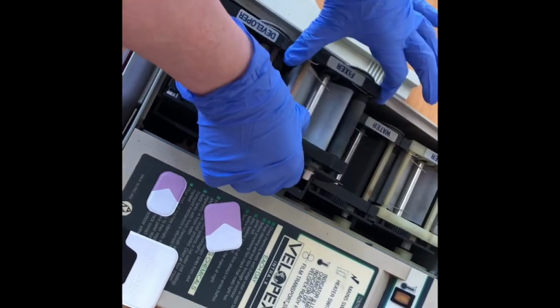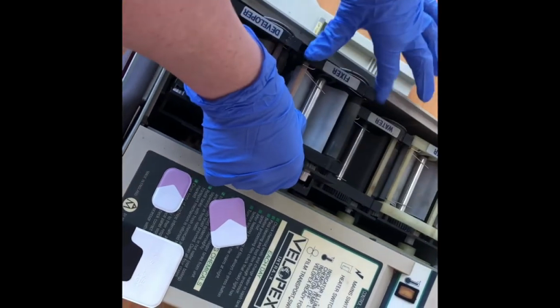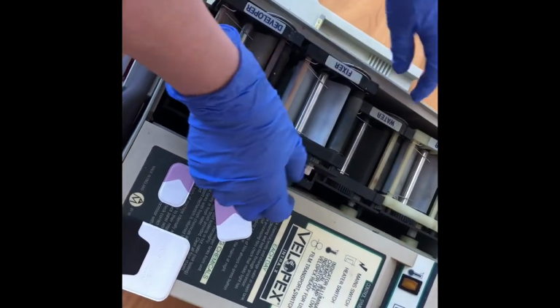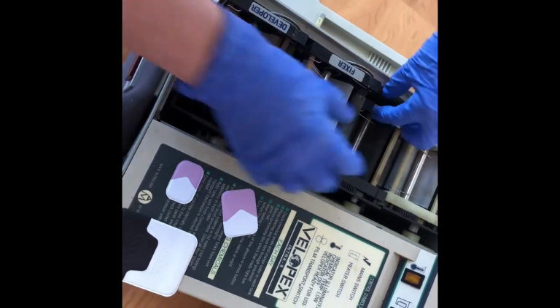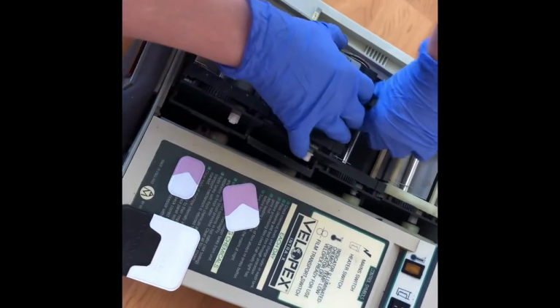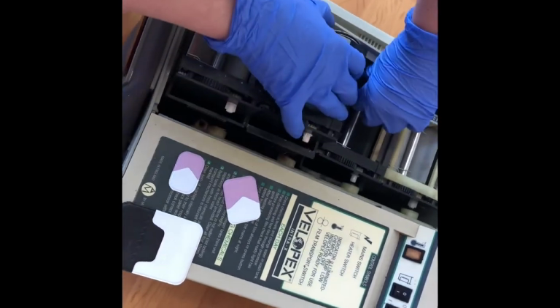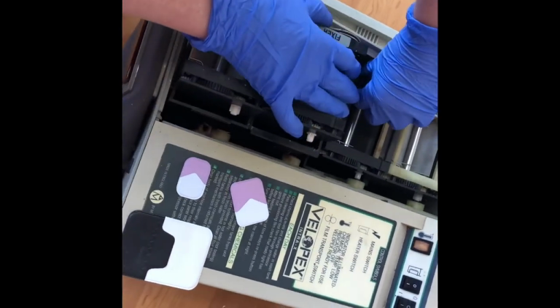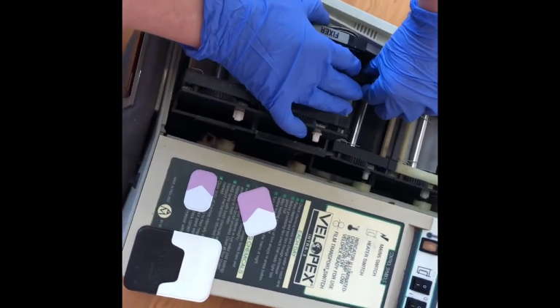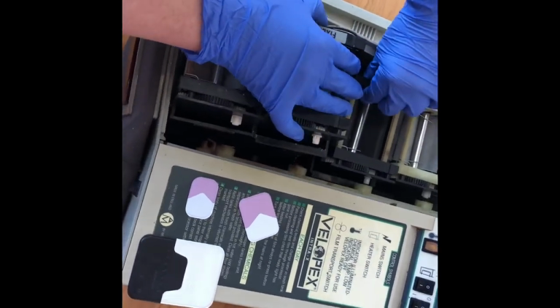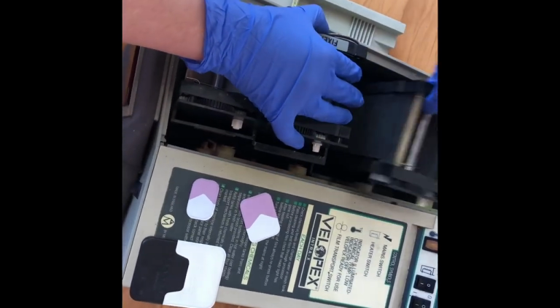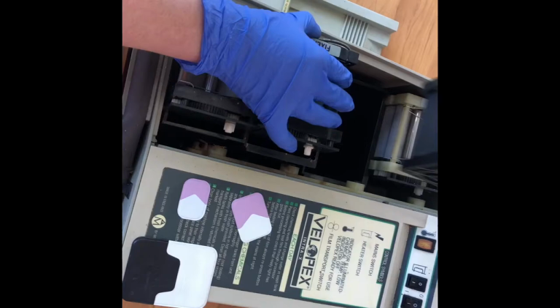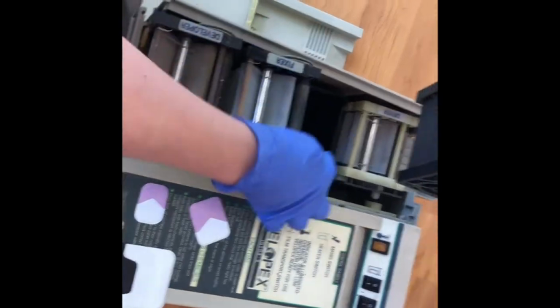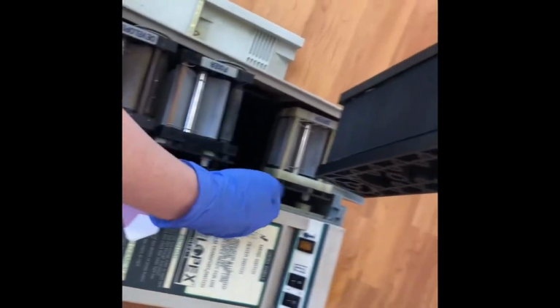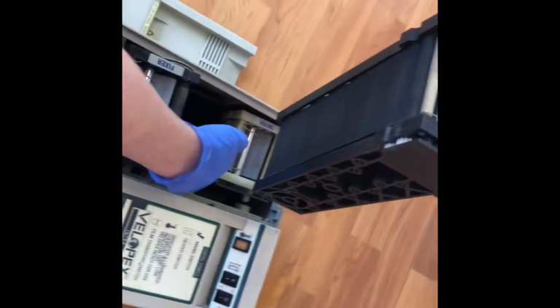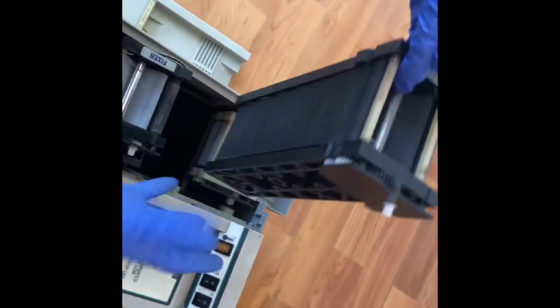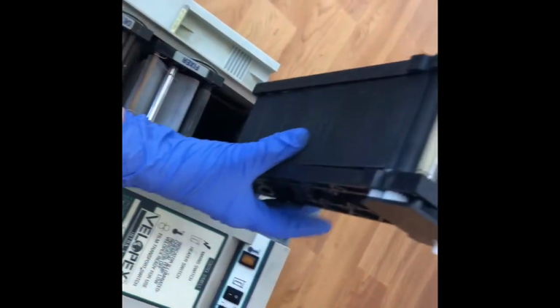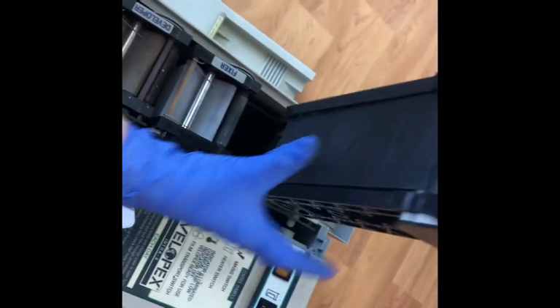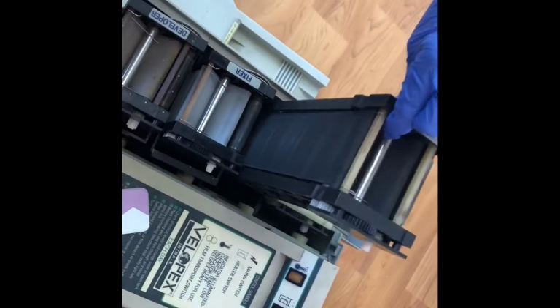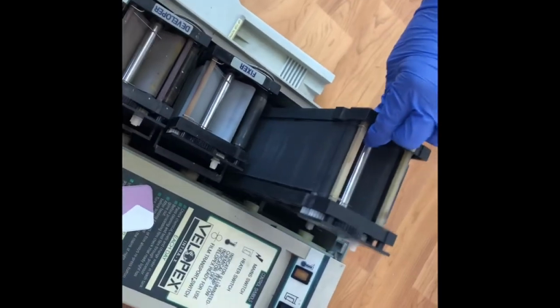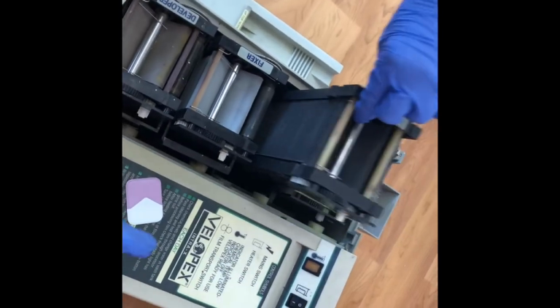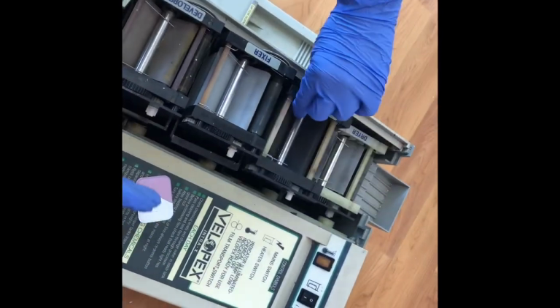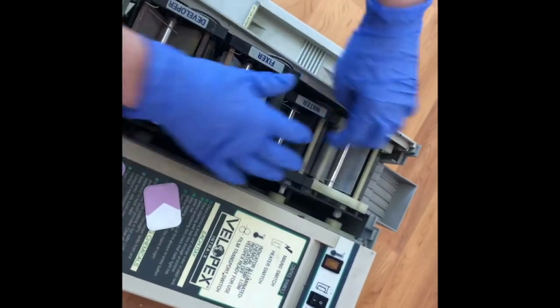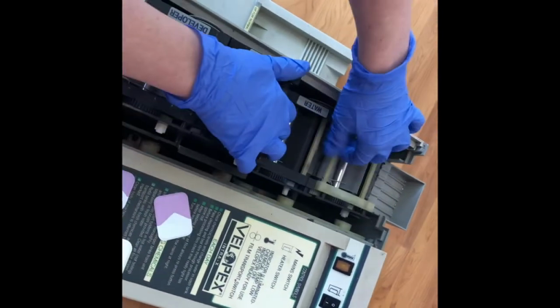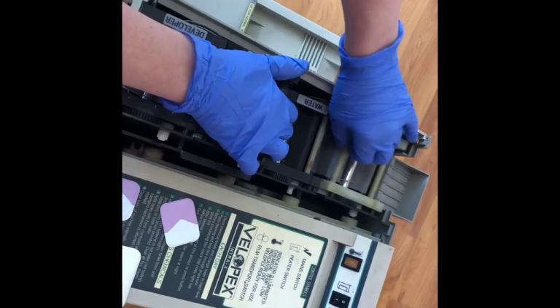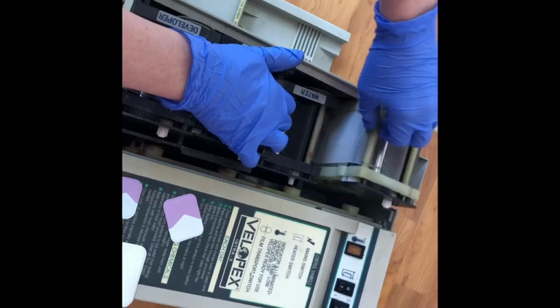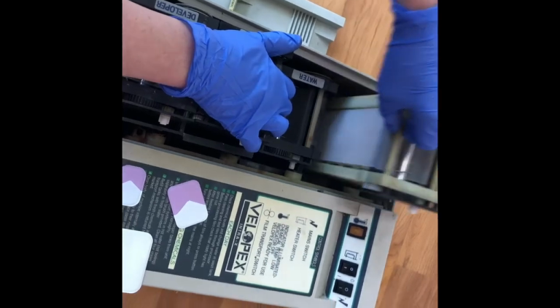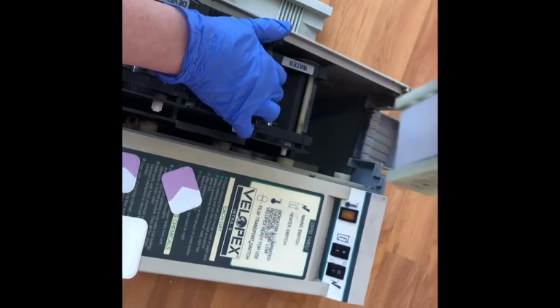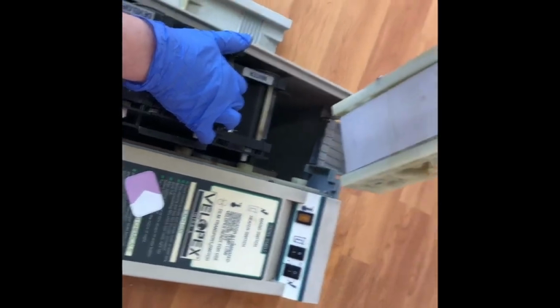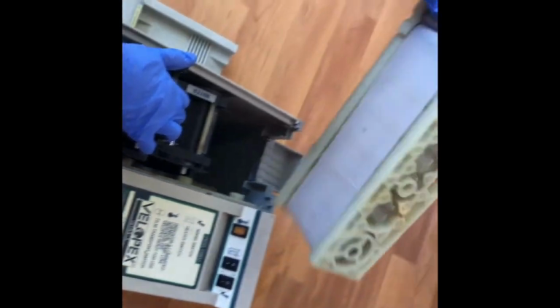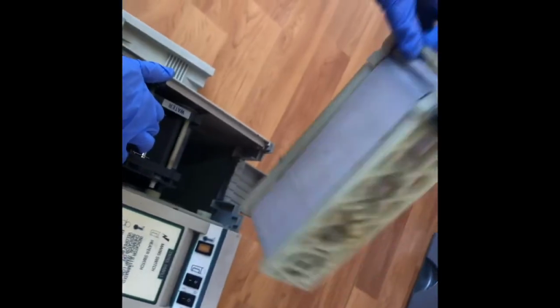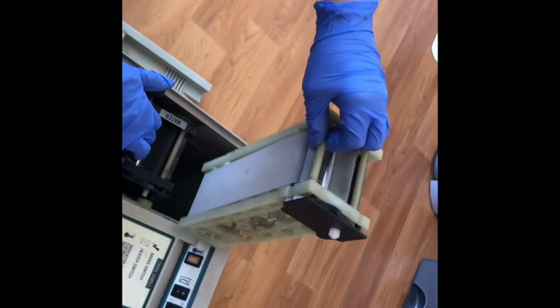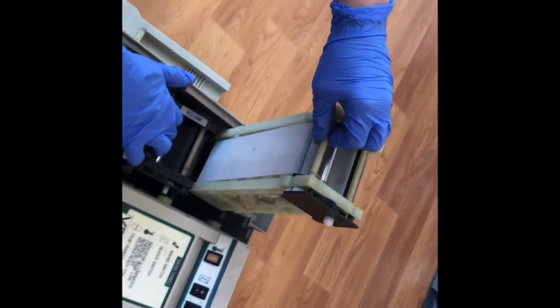For your water tank, you fill water in and then put the rollers back in. Then you've got your drying tank — there's no tank for this, it's just the rollers, because that dries the x-ray film at the end.